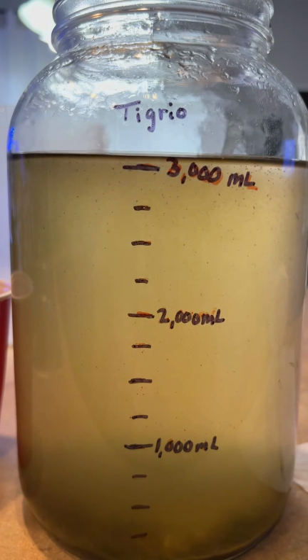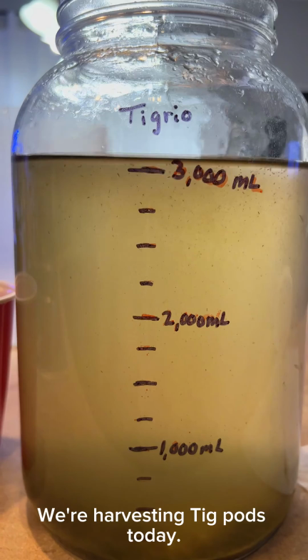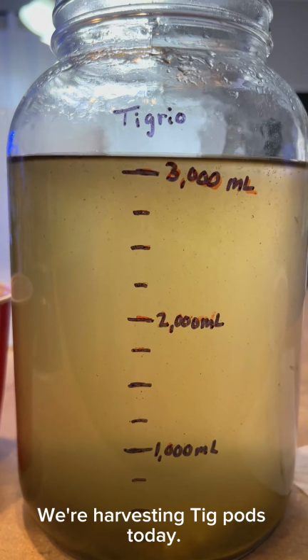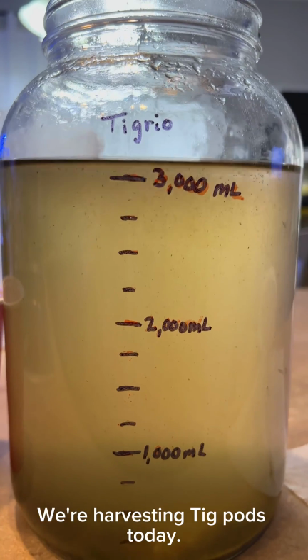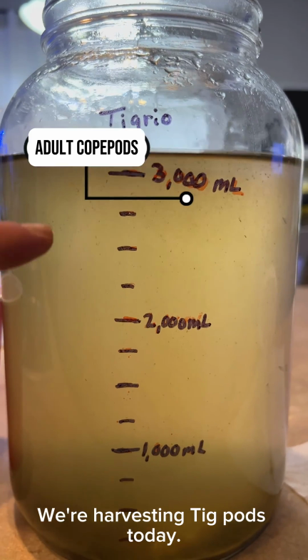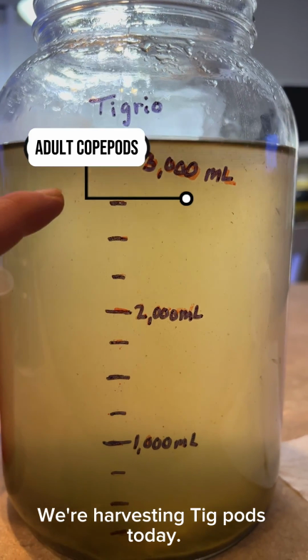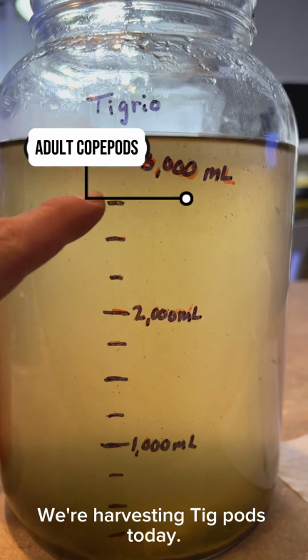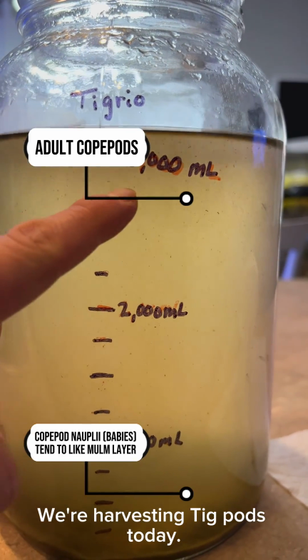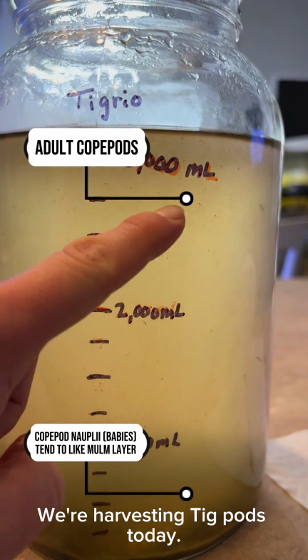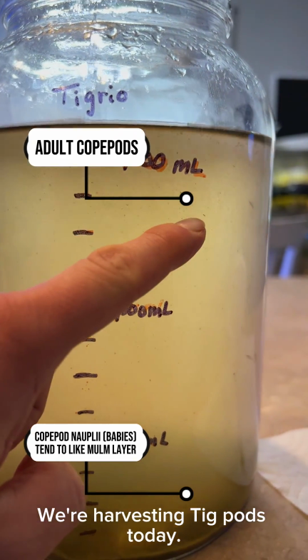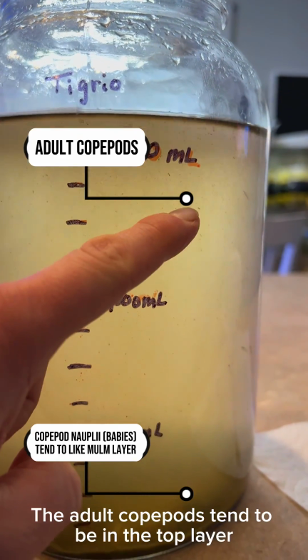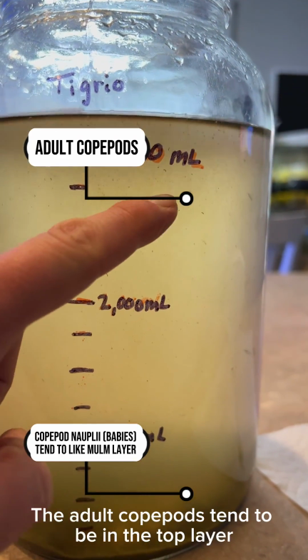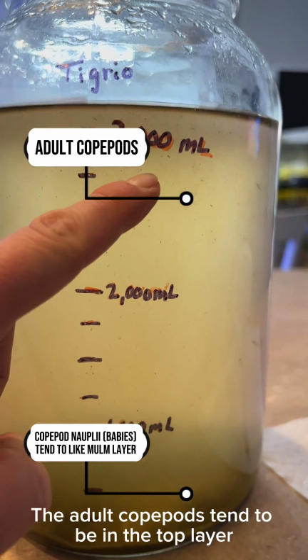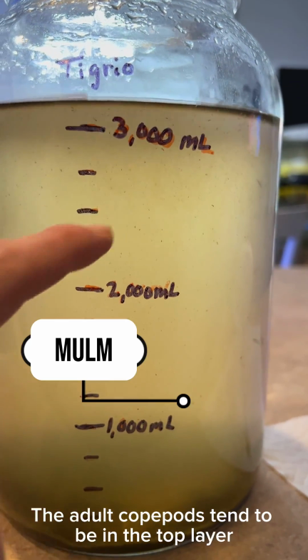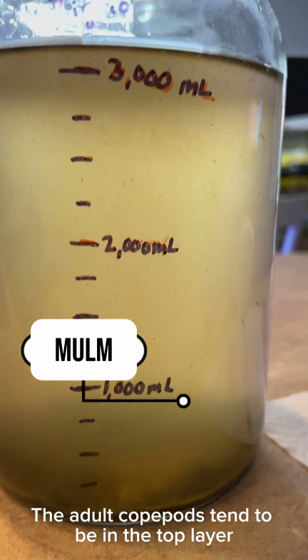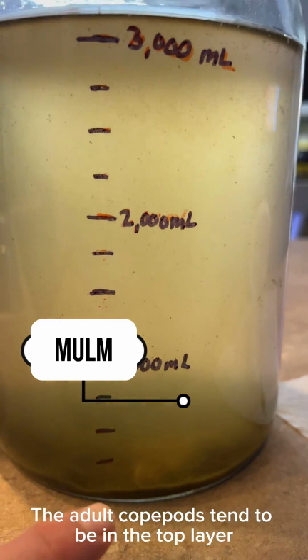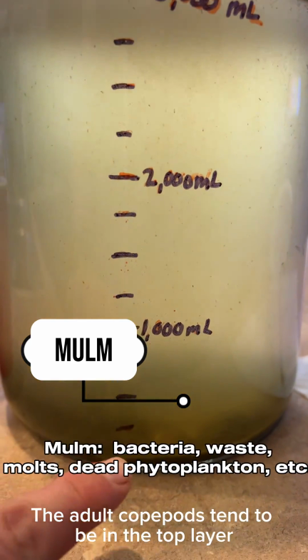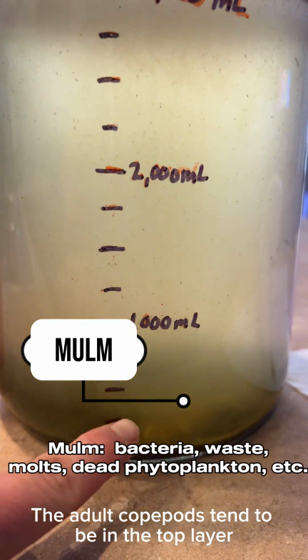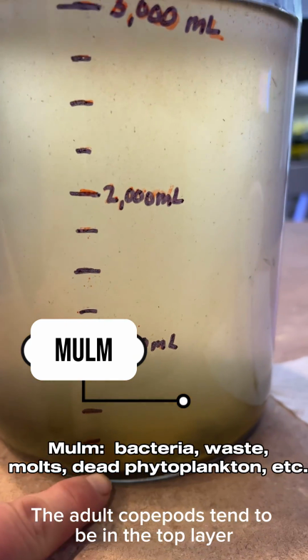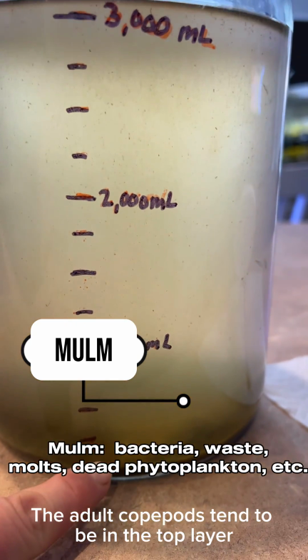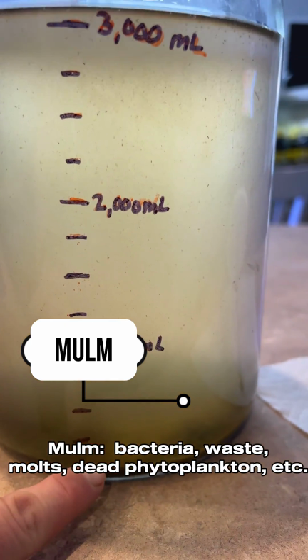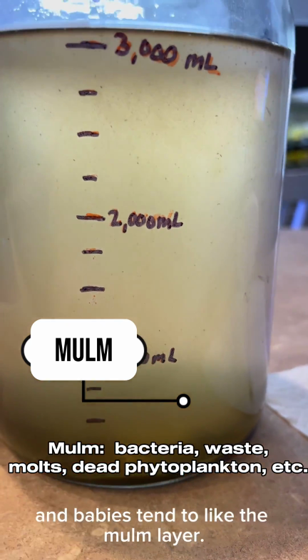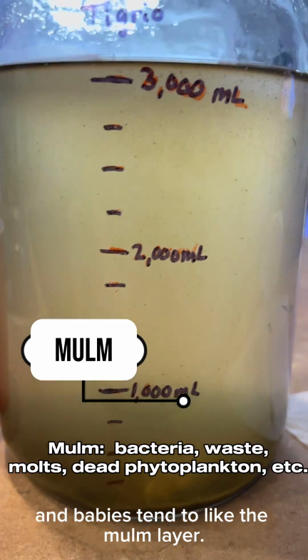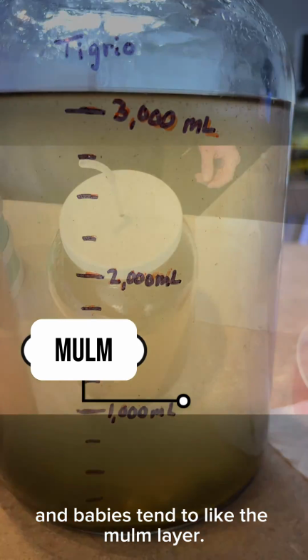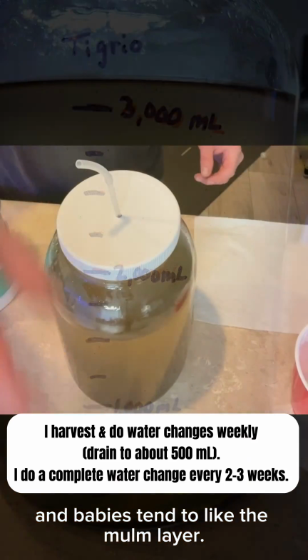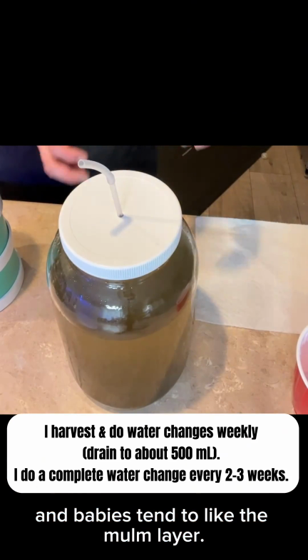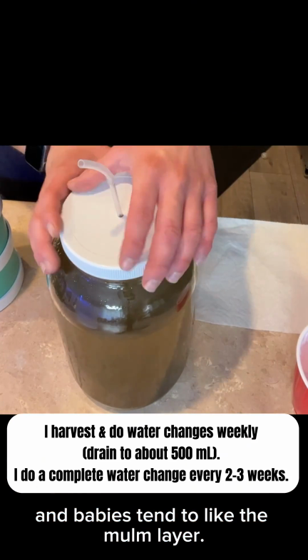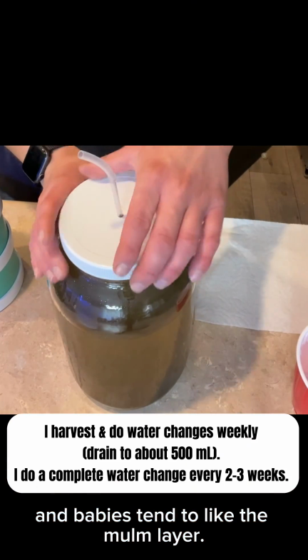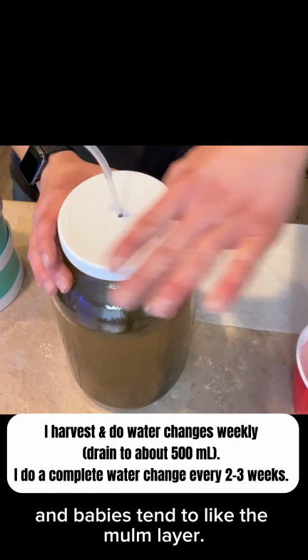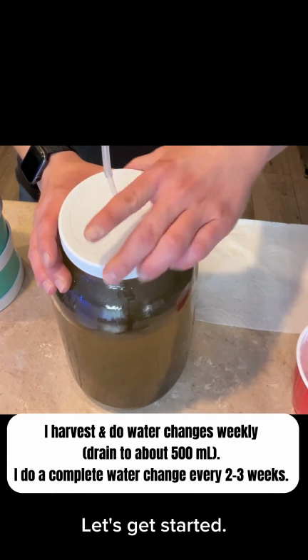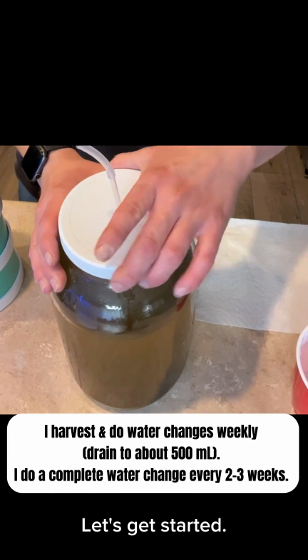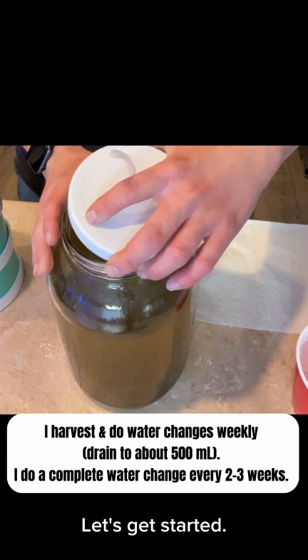We're harvesting copepods today. The adult copepods tend to be in the top layer, and babies tend to like the mulm layer. Let's get started.